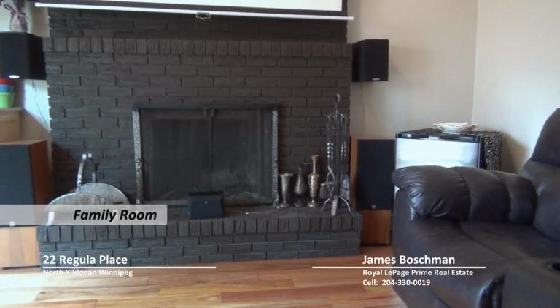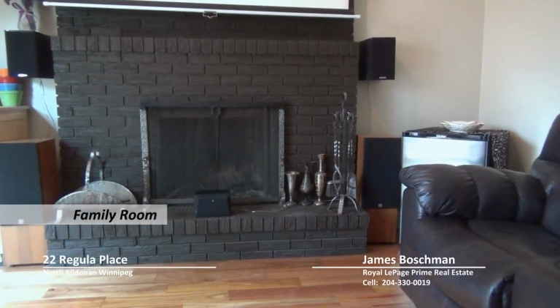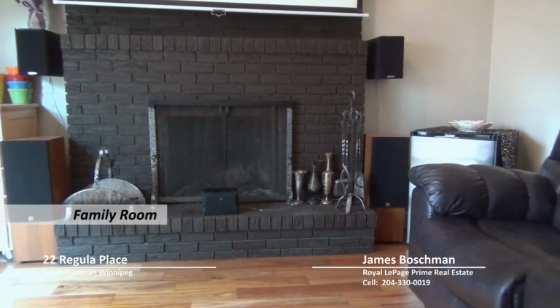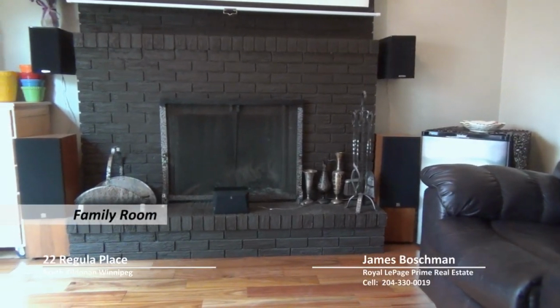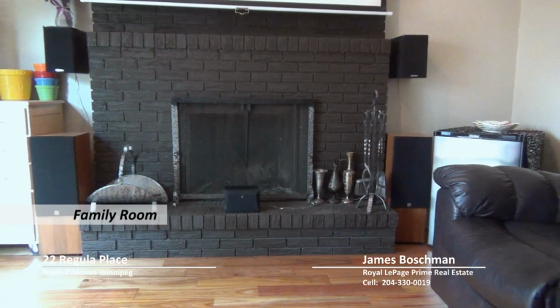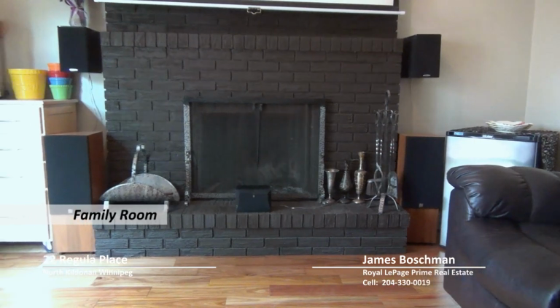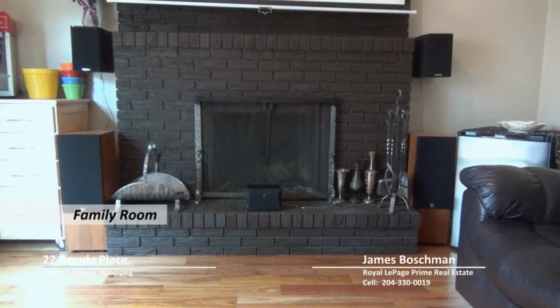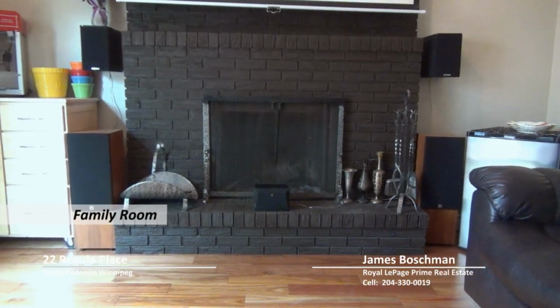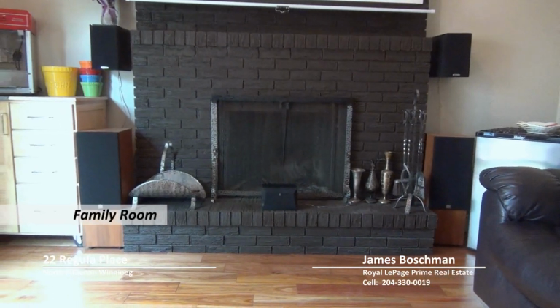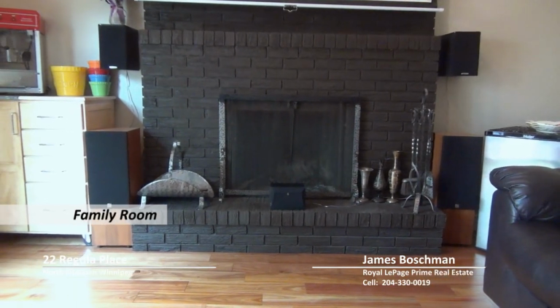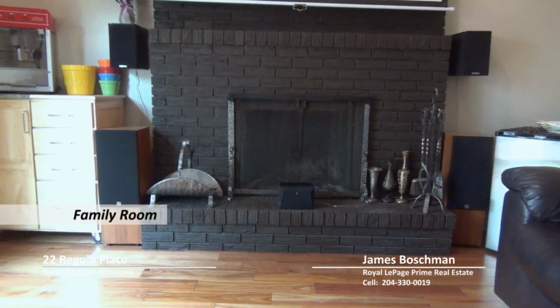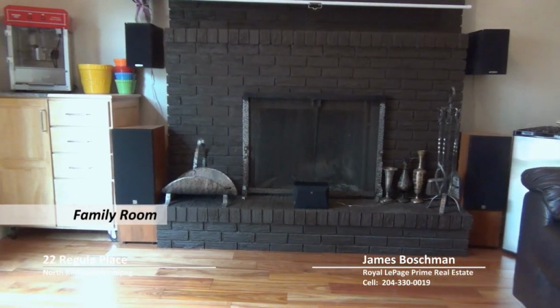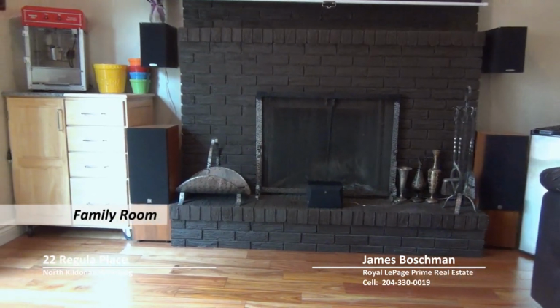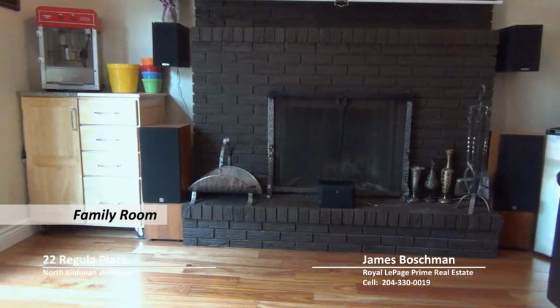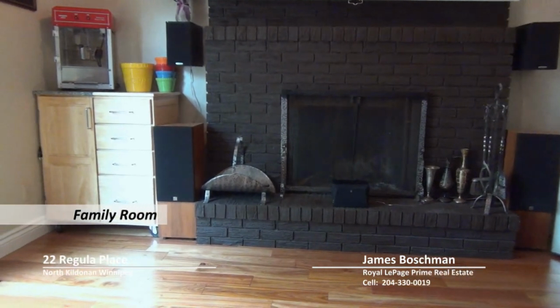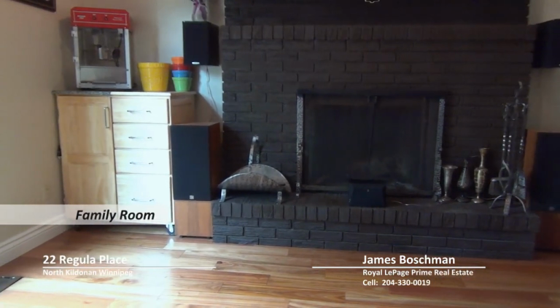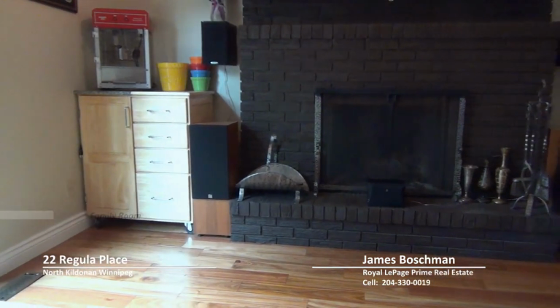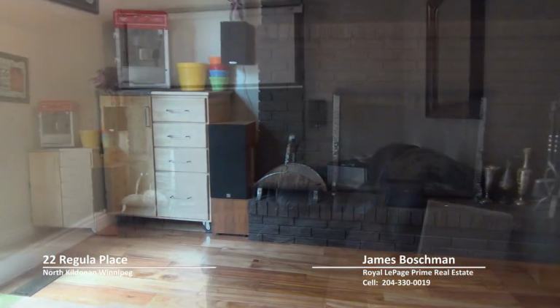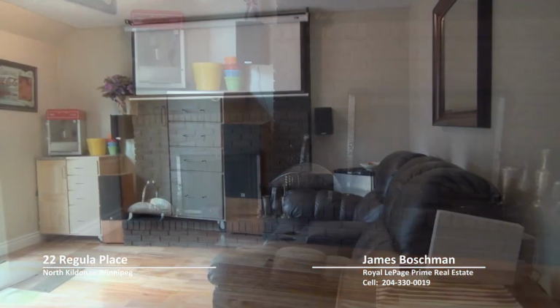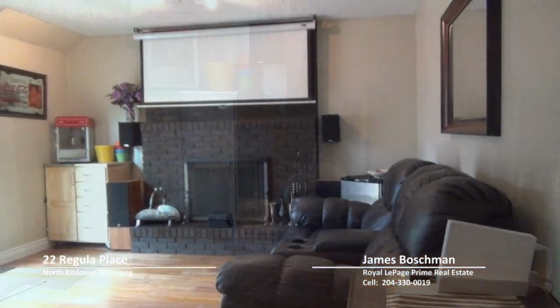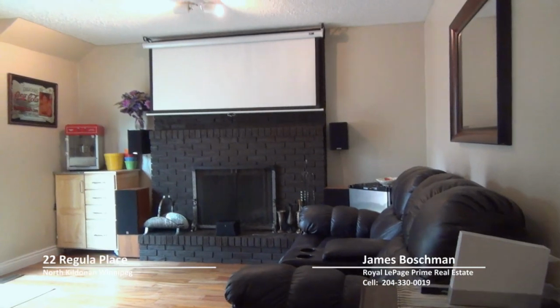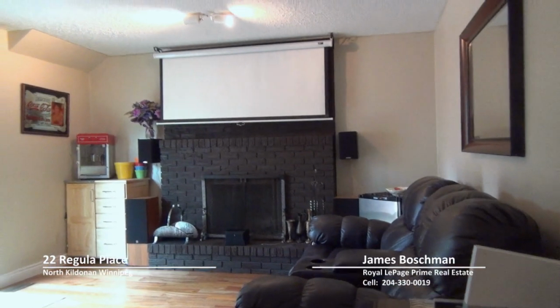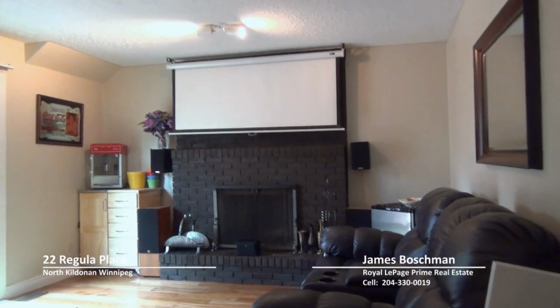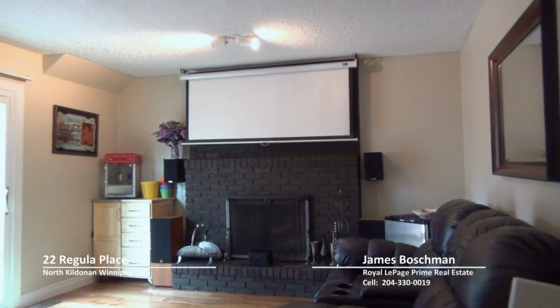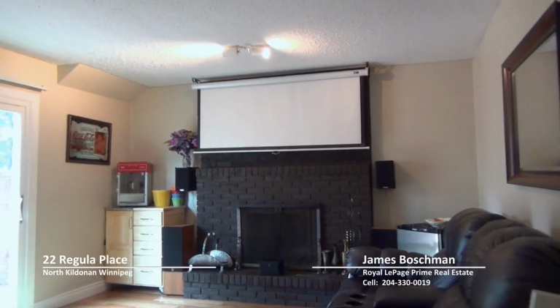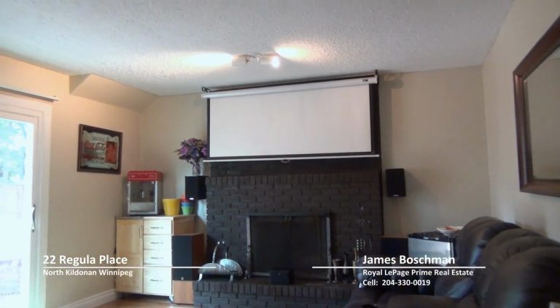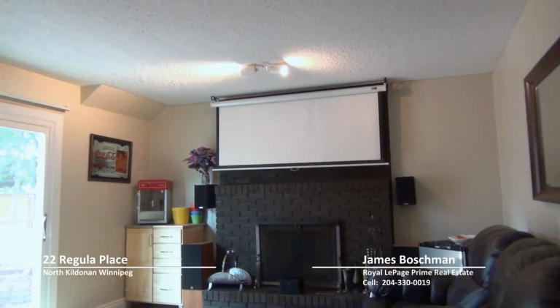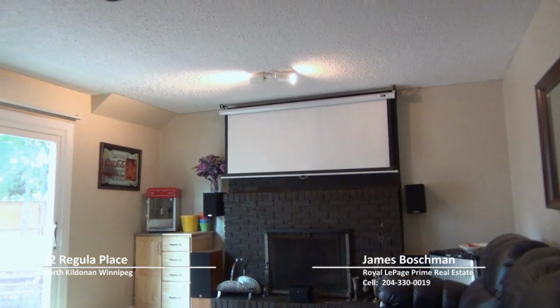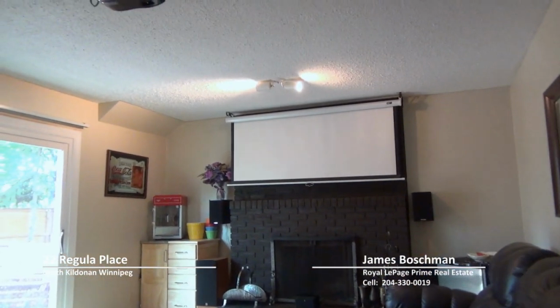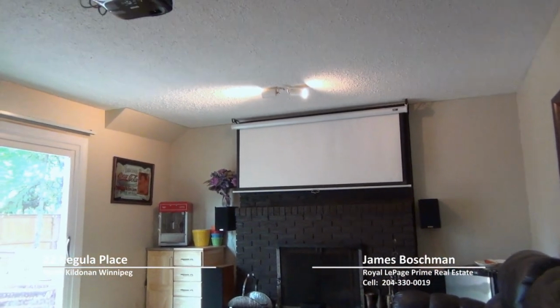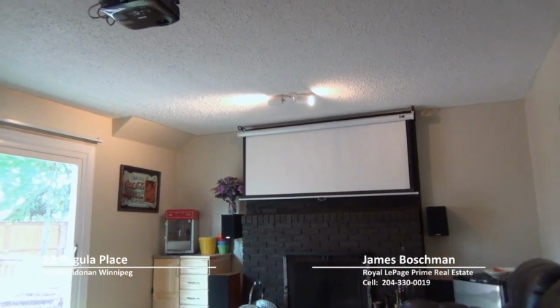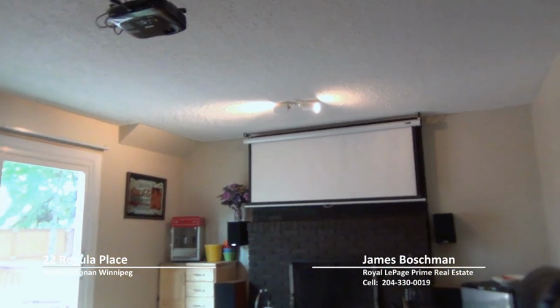The main floor of this home also boasts a large family room that's perfect for curling up on the couch and watching a movie on your projection screen, which is also included.